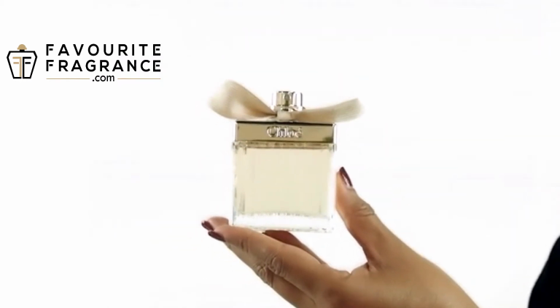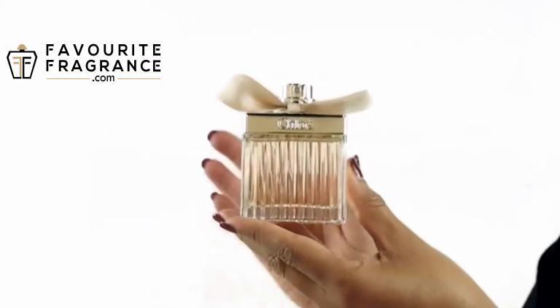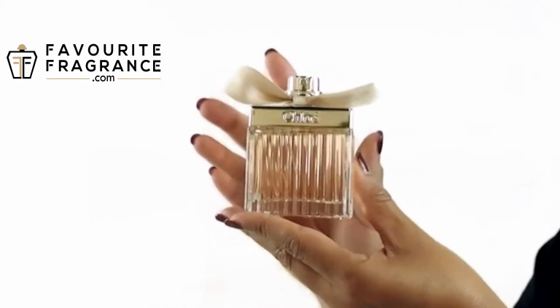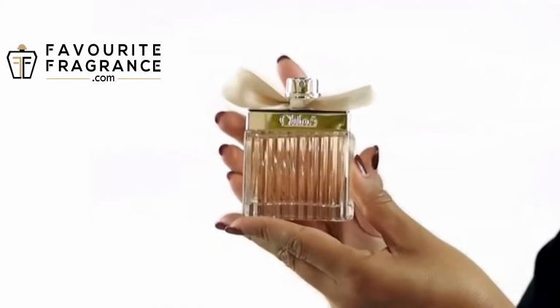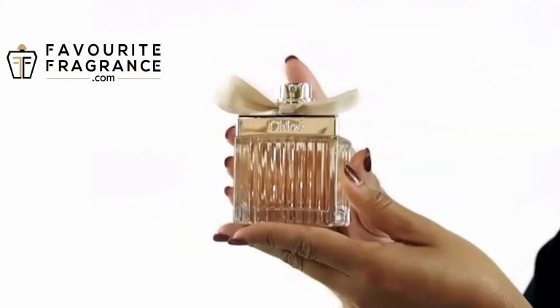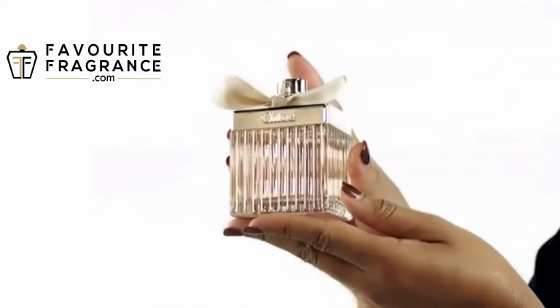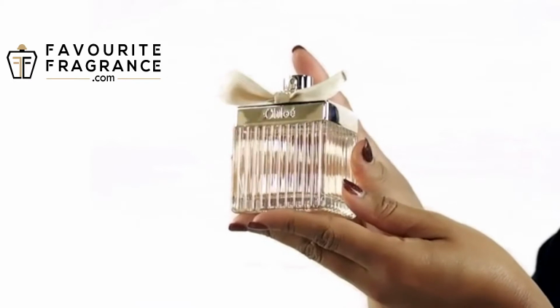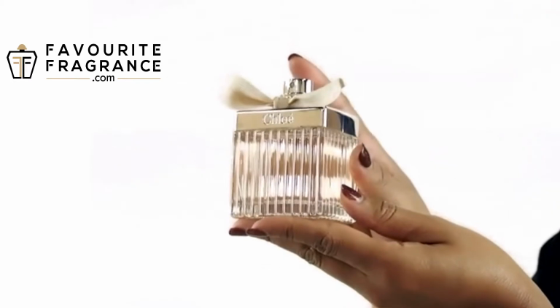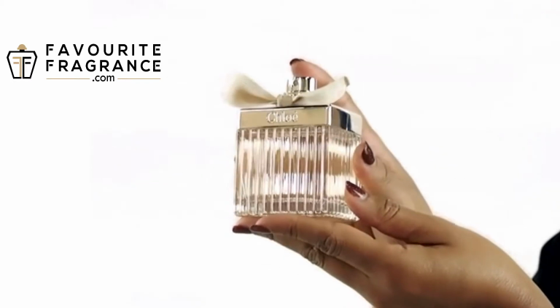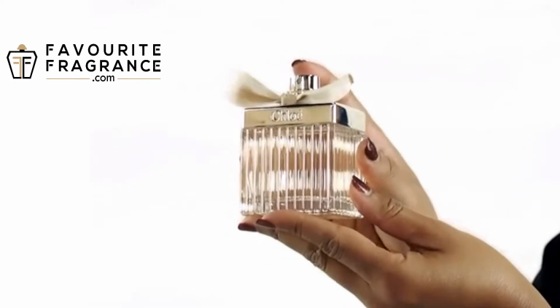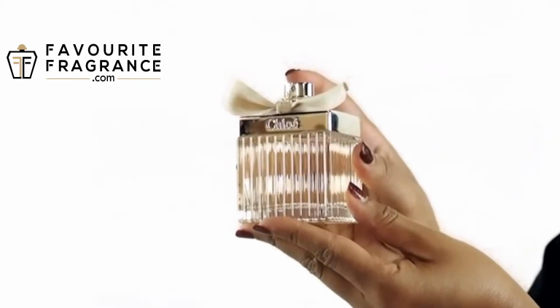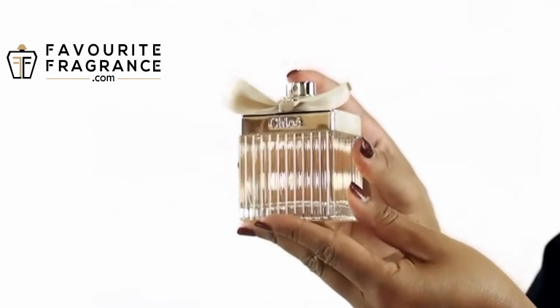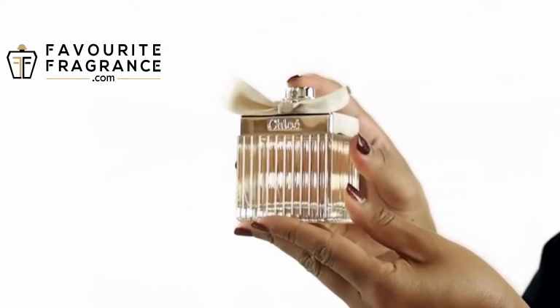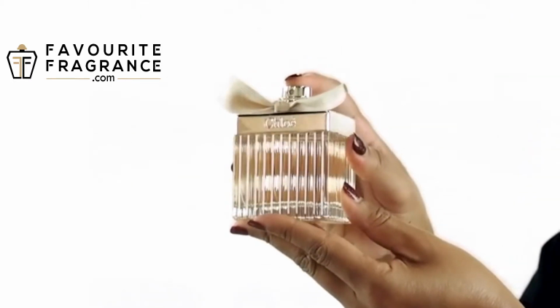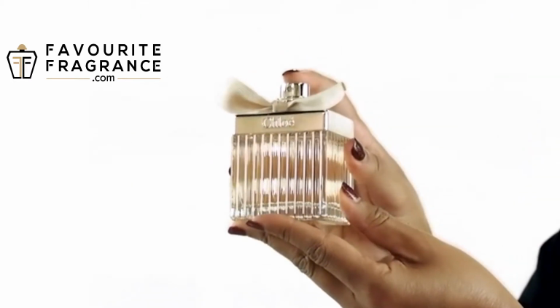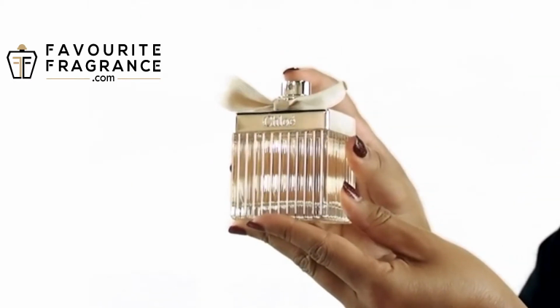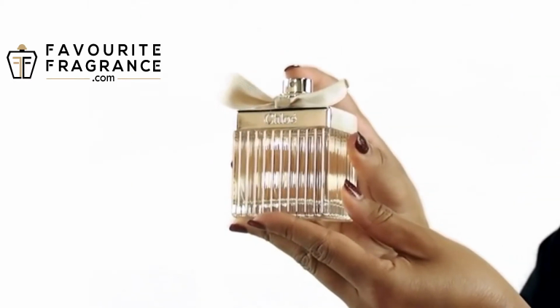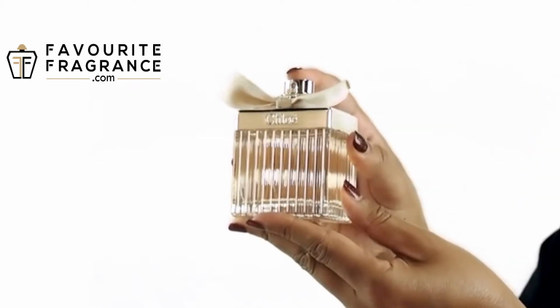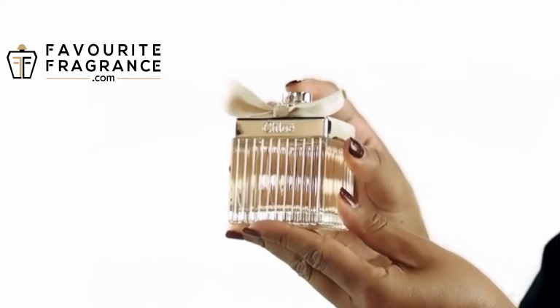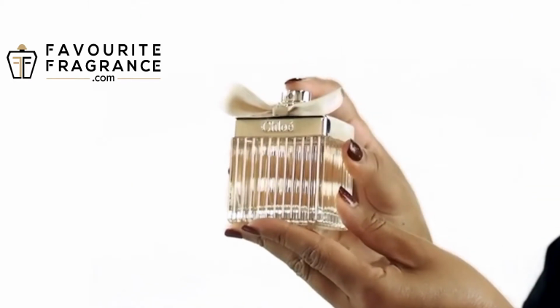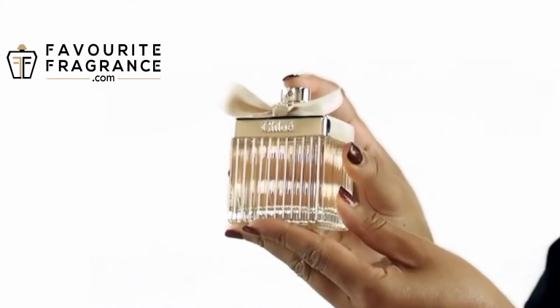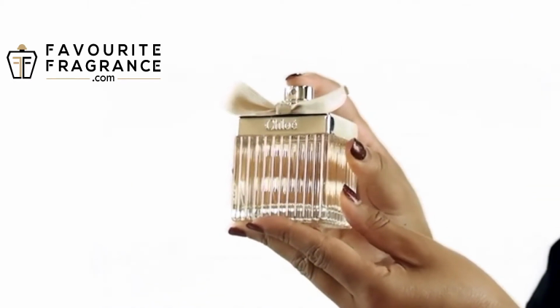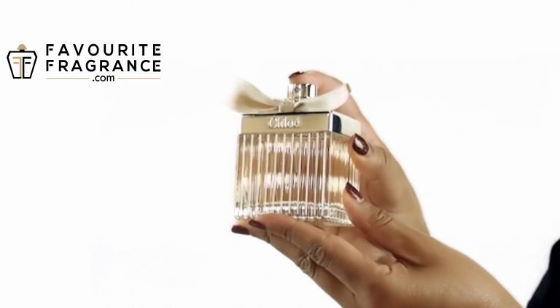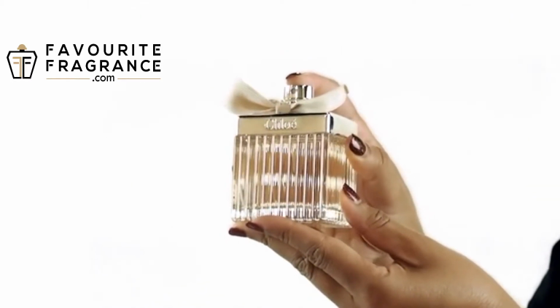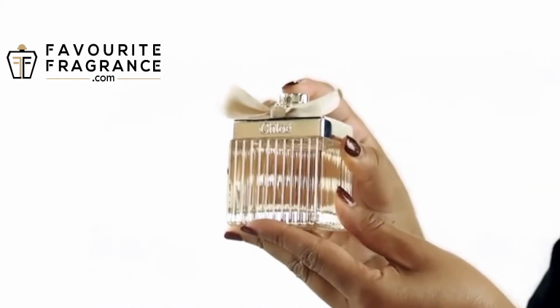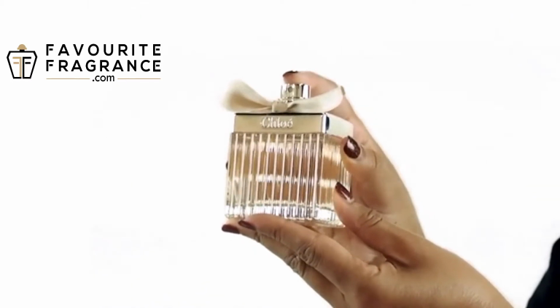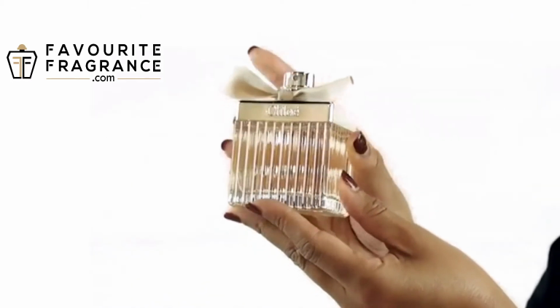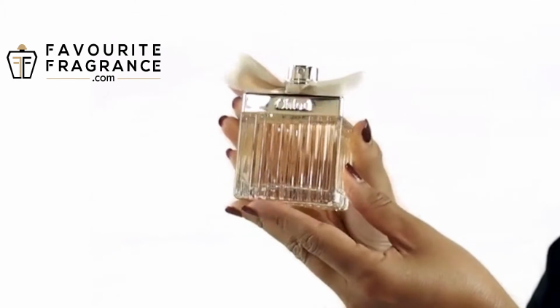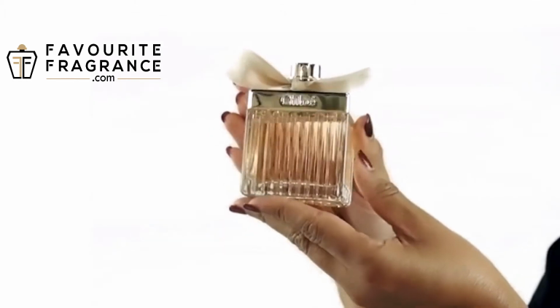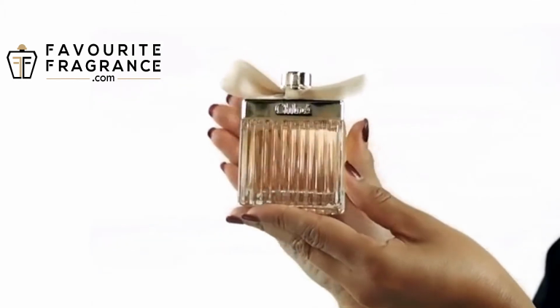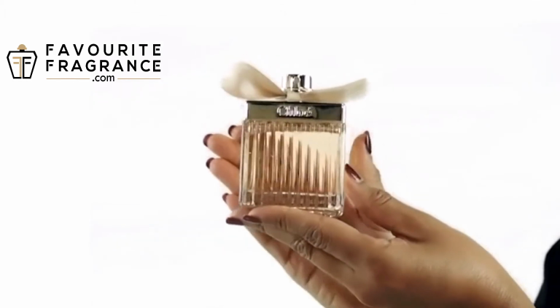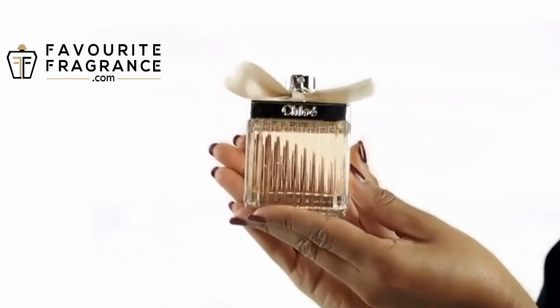This lovely floral scent is sweet, delicate, and absolutely feminine. It's soft enough to wear for daytime, and I would recommend wearing it for your romantic occasions.